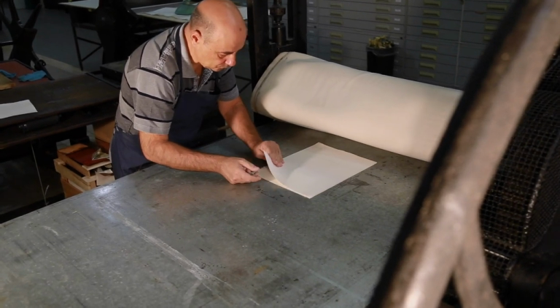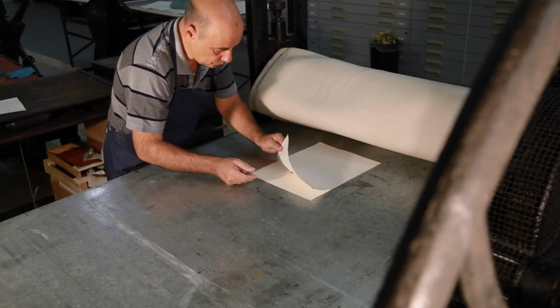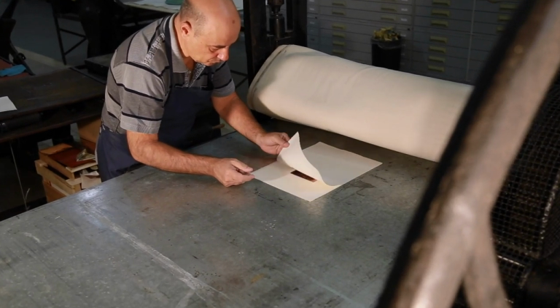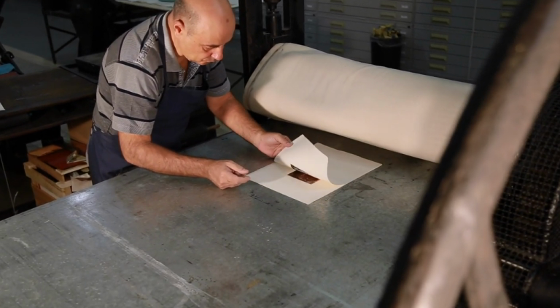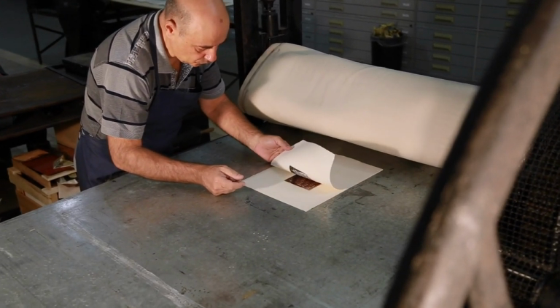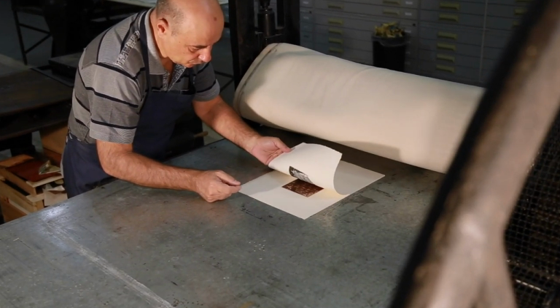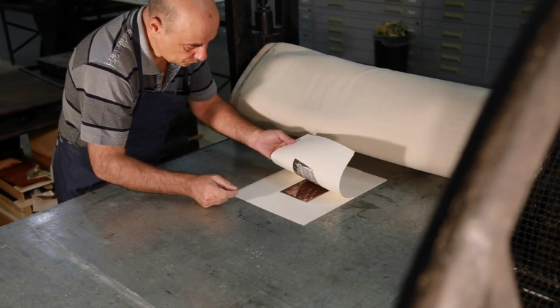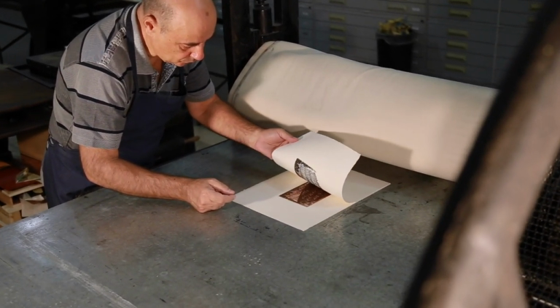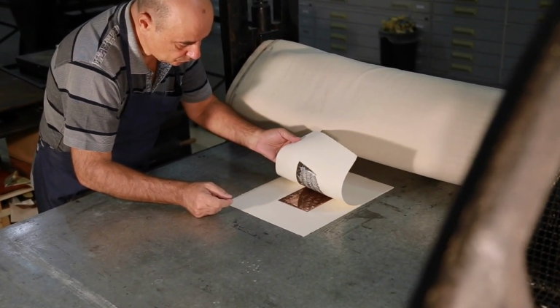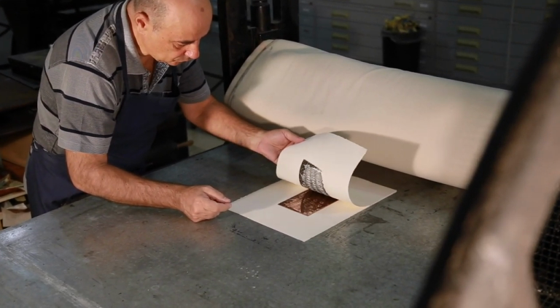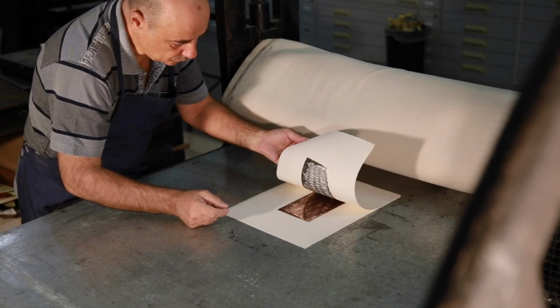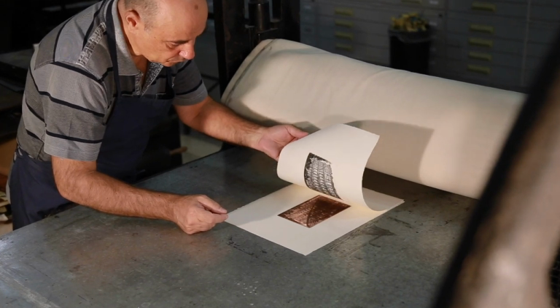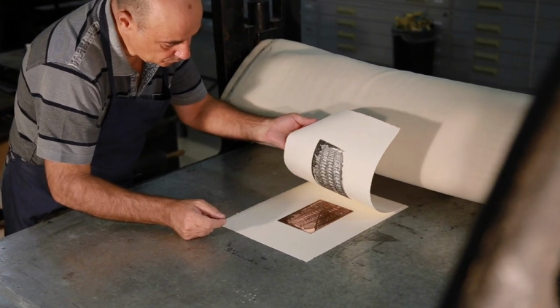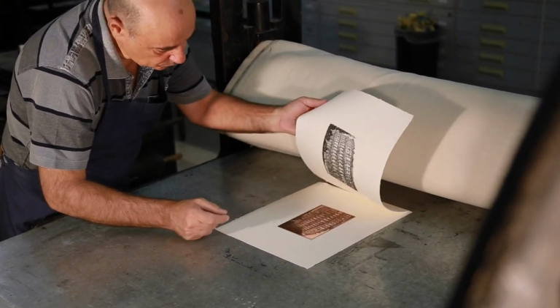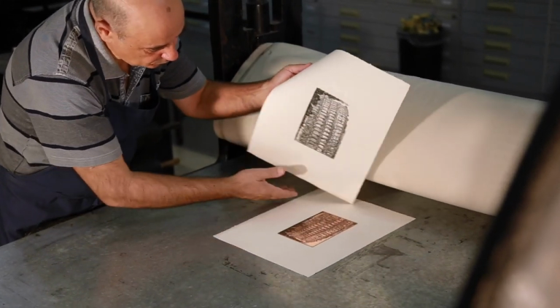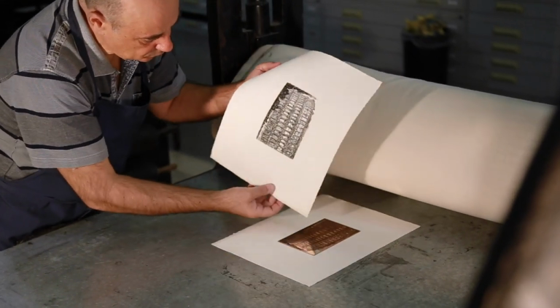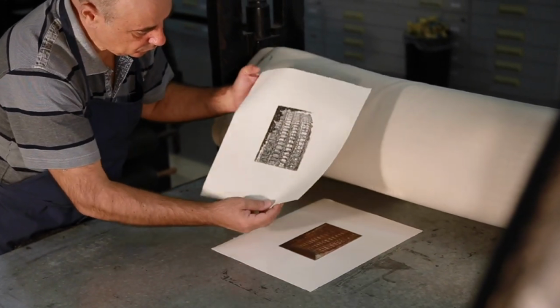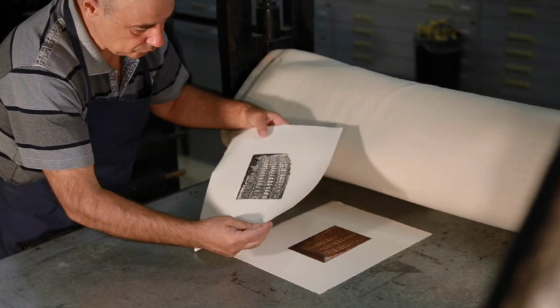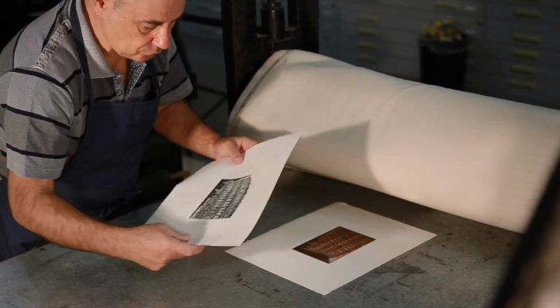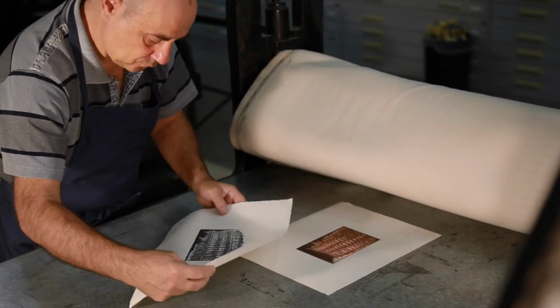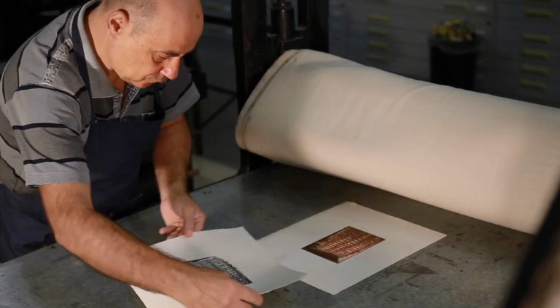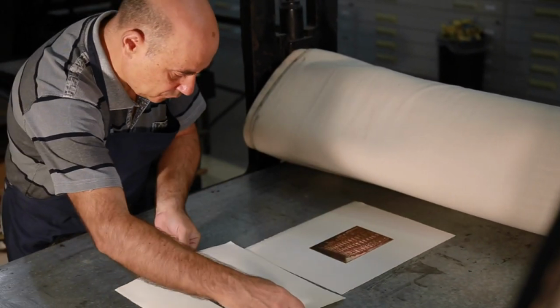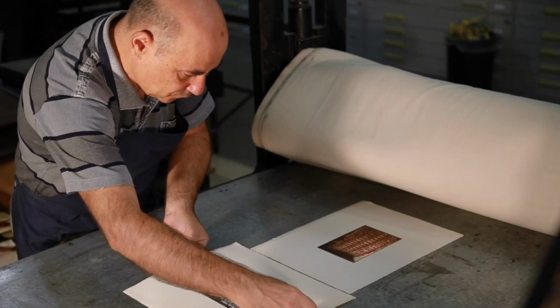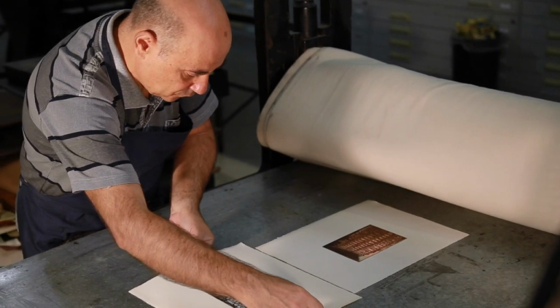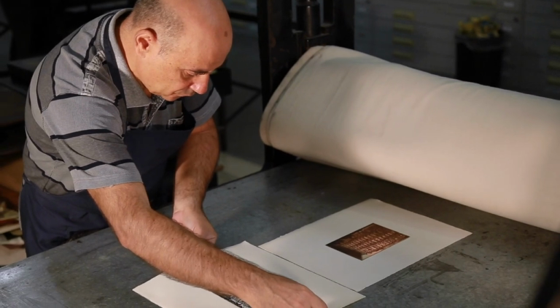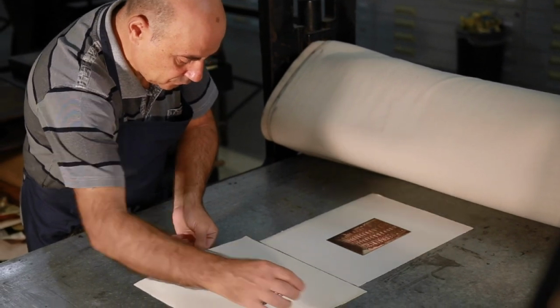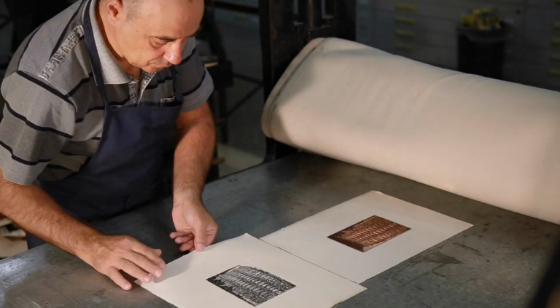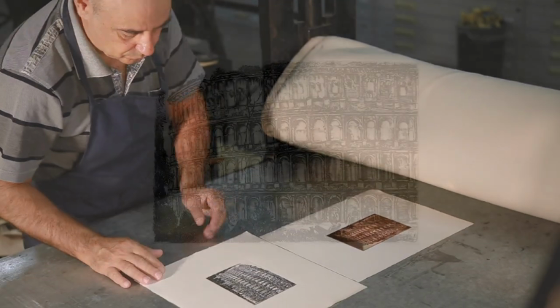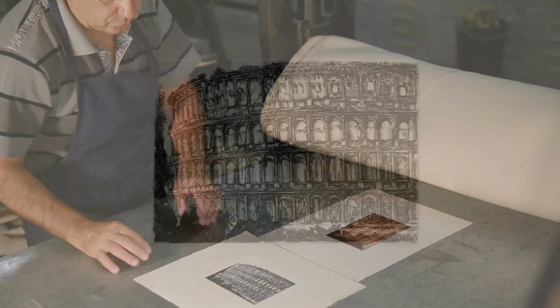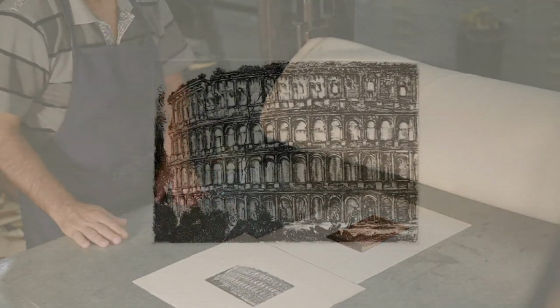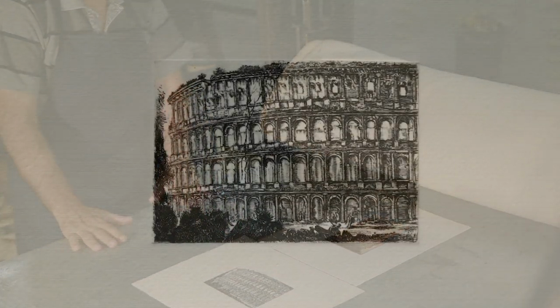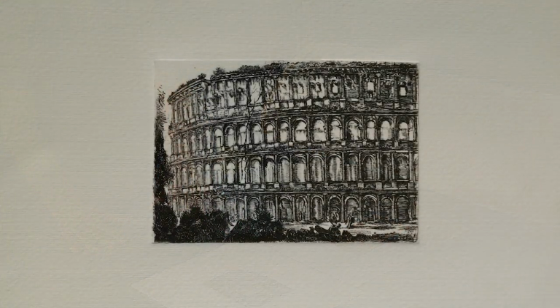And so, at the end of this long and meticulous process, the artist is always filled with fresh emotion upon lifting up that piece of paper and thereby breathing new life into an unsurpassed art form.